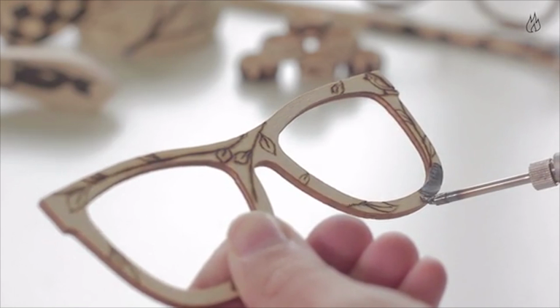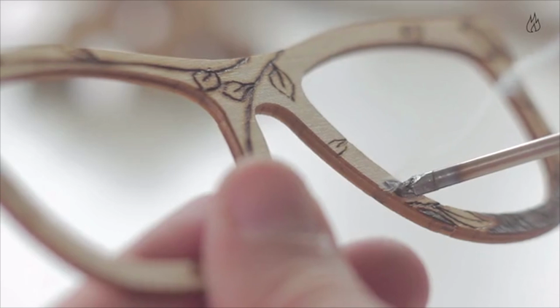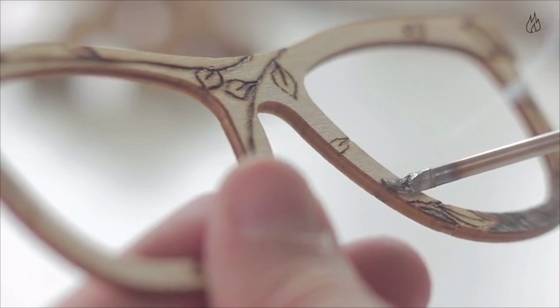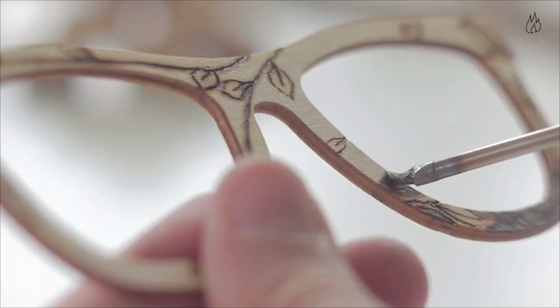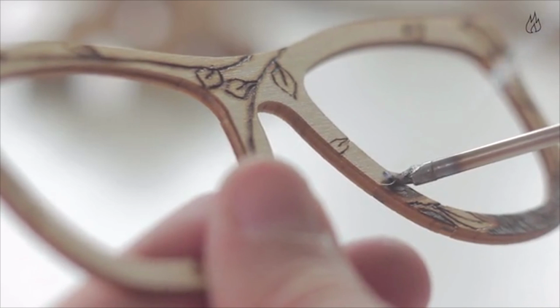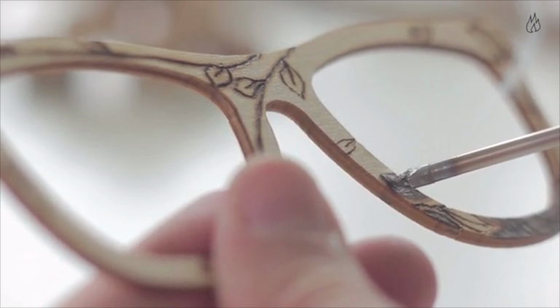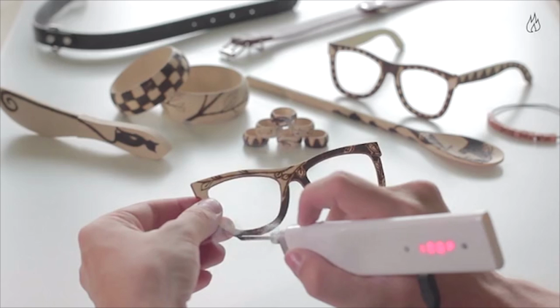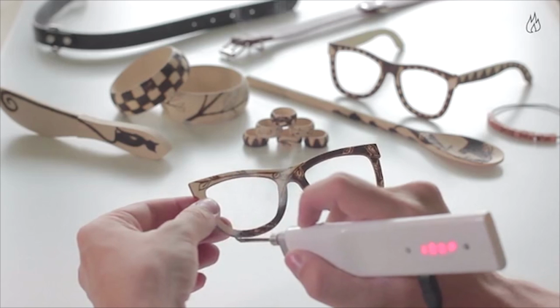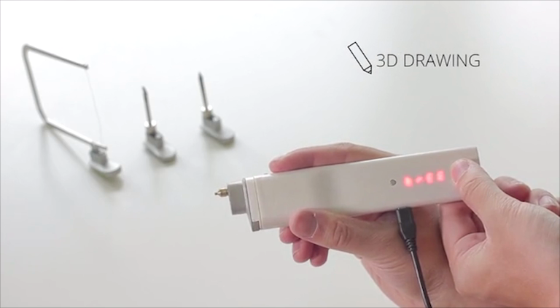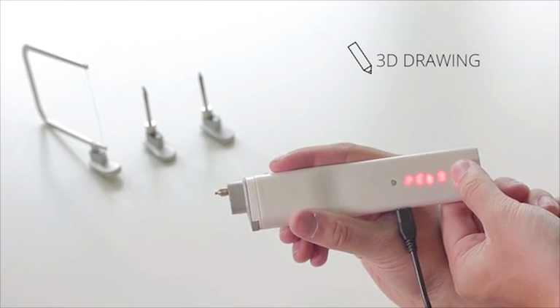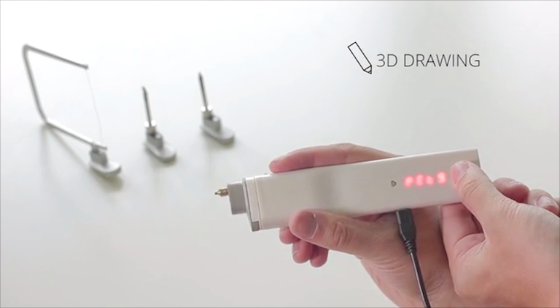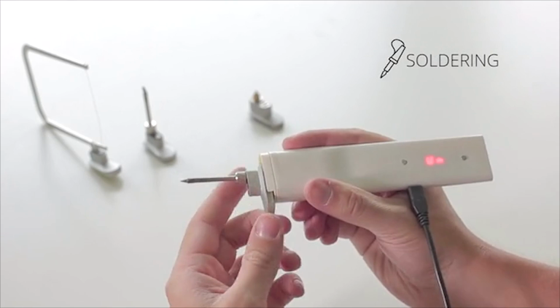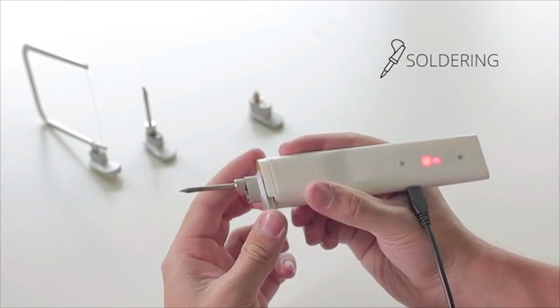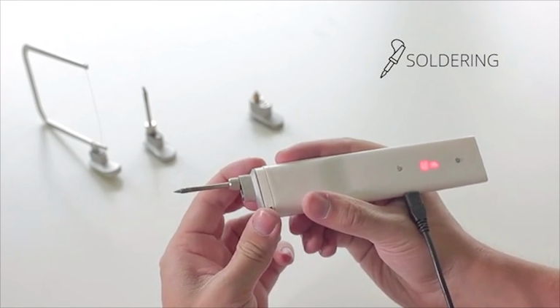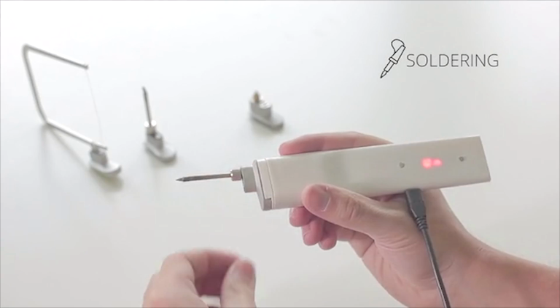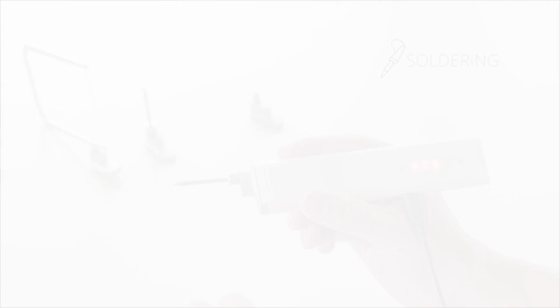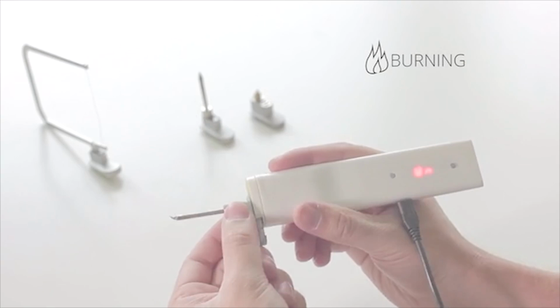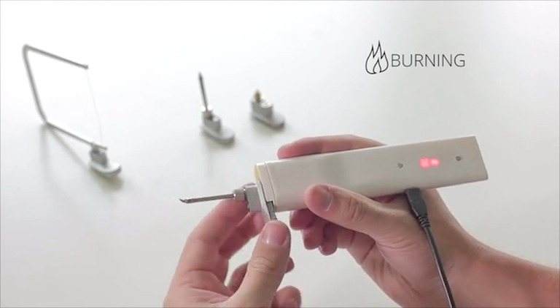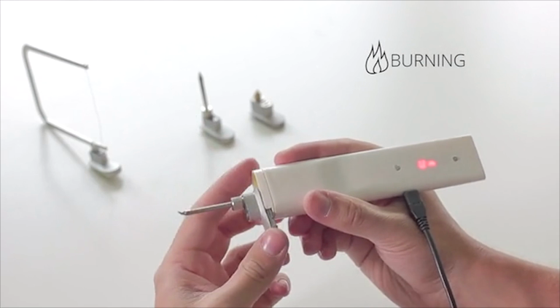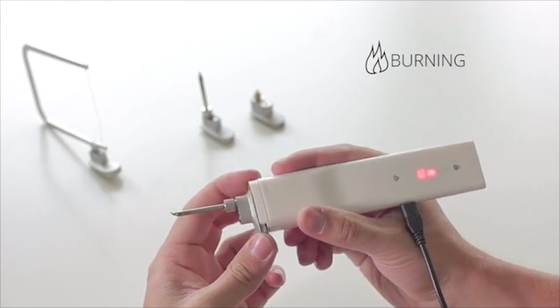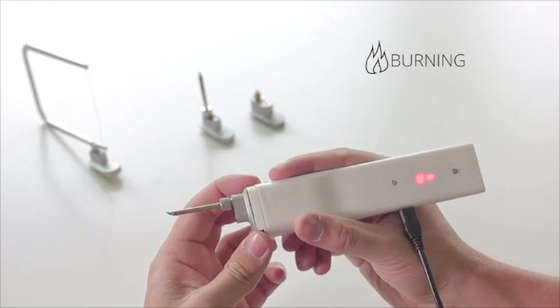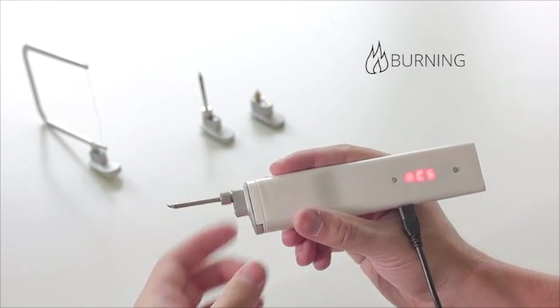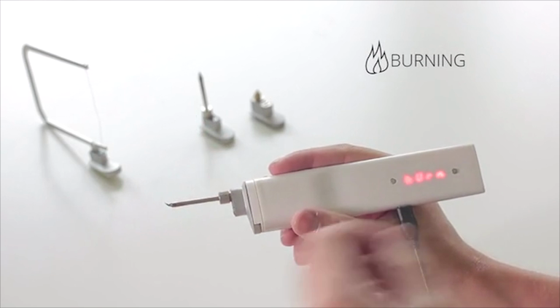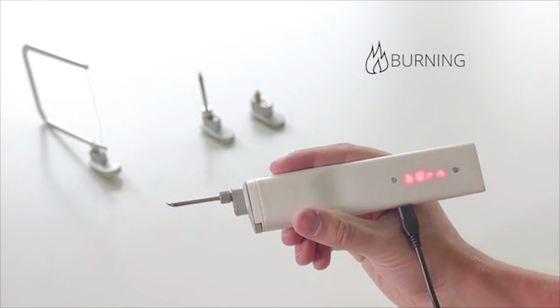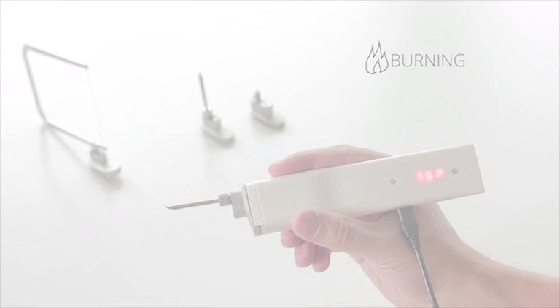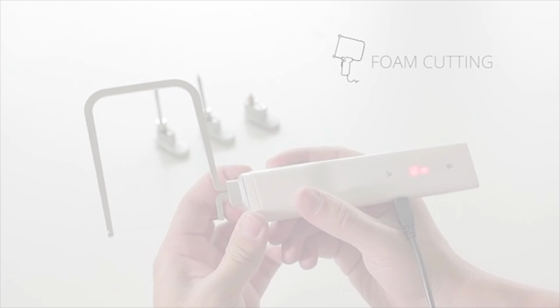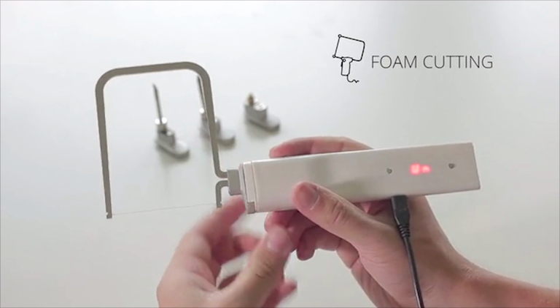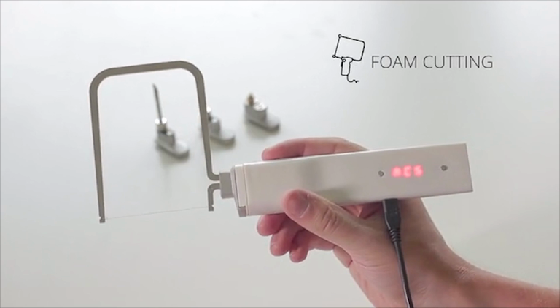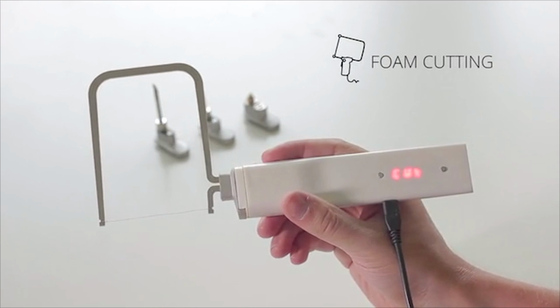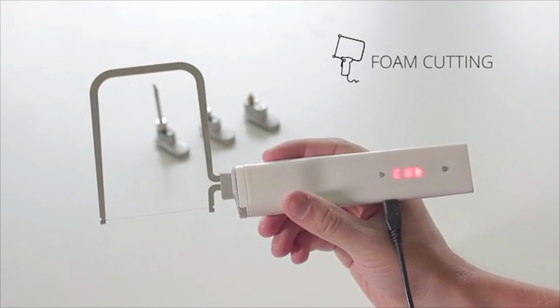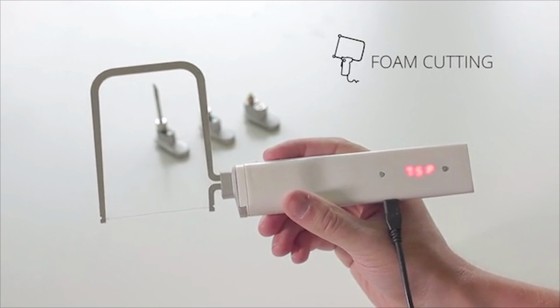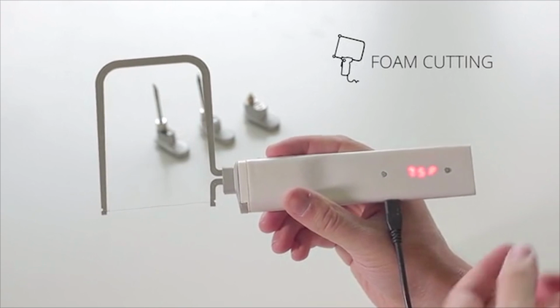It does come with four interchangeable tips. One is for 3D printing, one you can use for soldering, another one is designed for etching inscriptions into wood or leather, and the last tip actually works as a wire cutting blade for slicing through foam or paper.